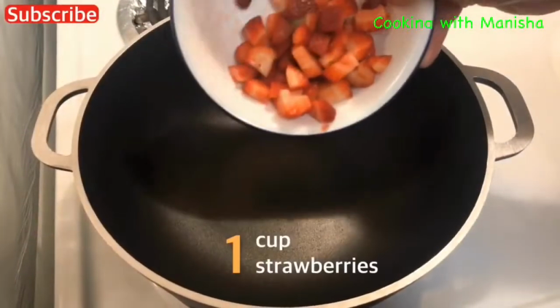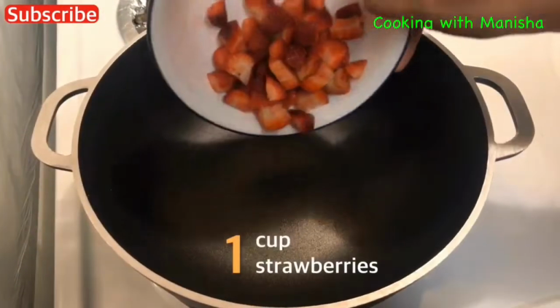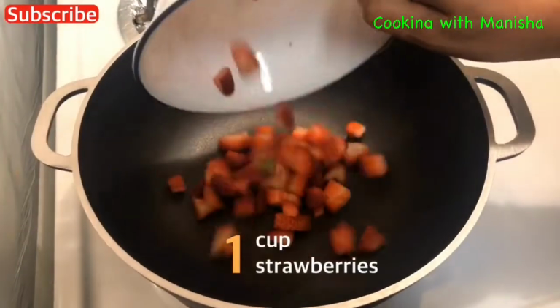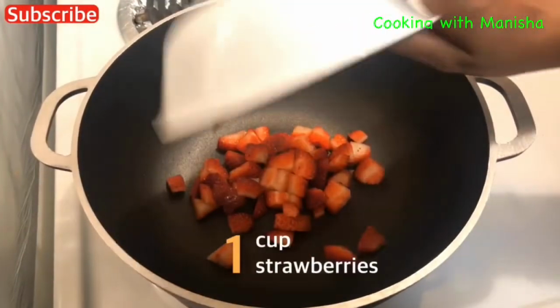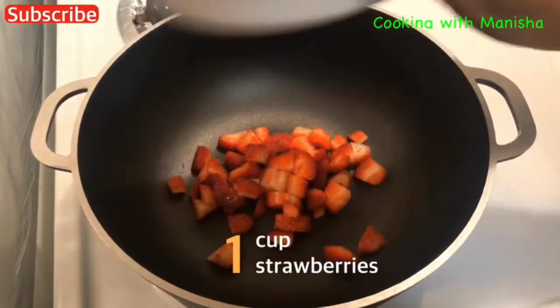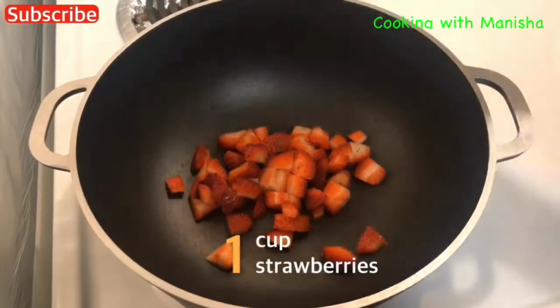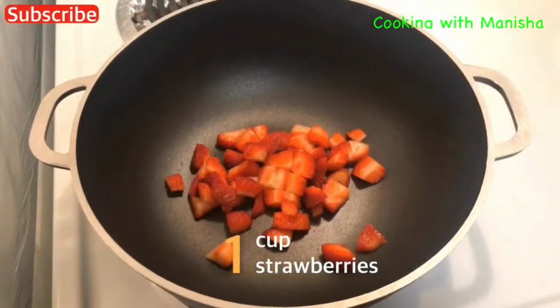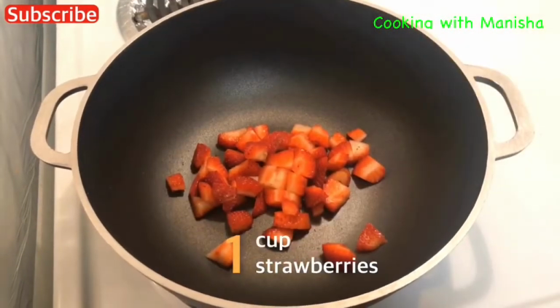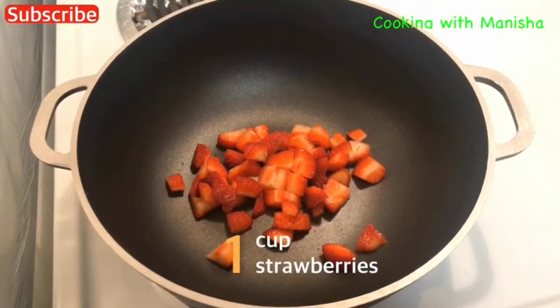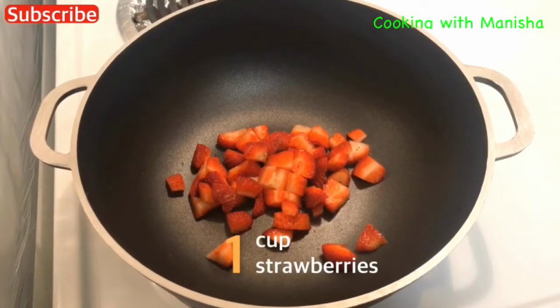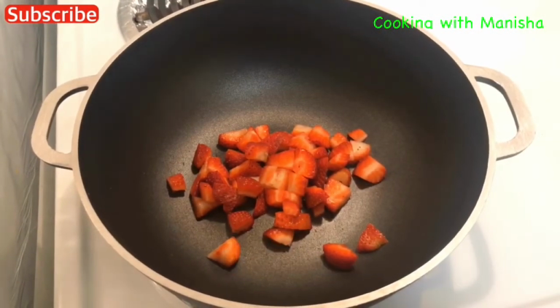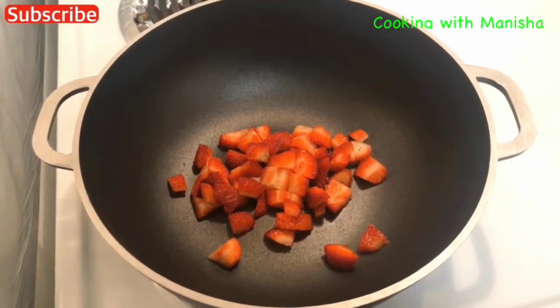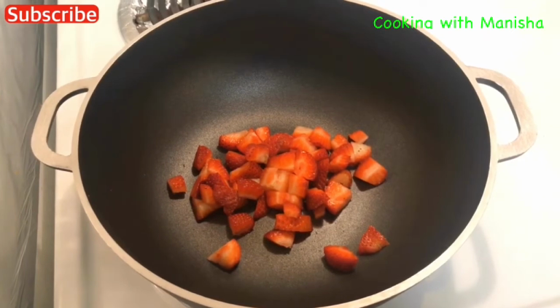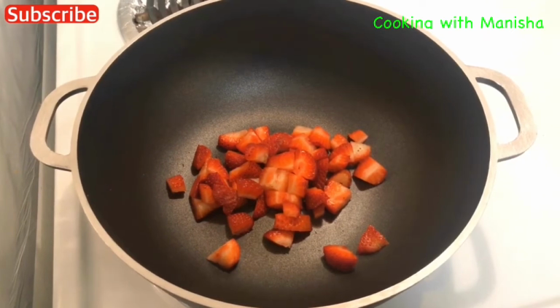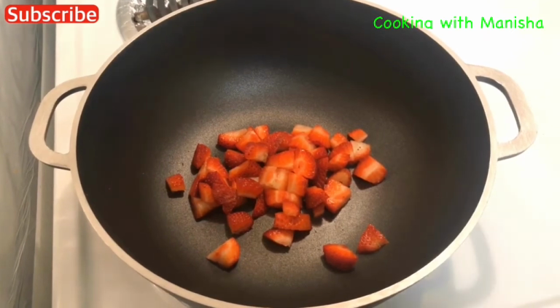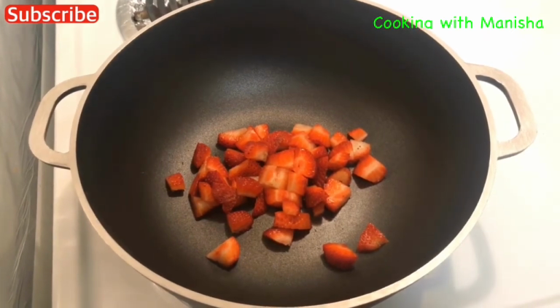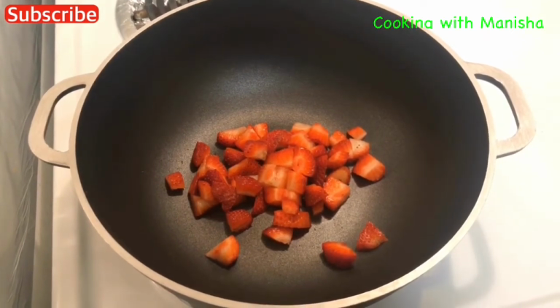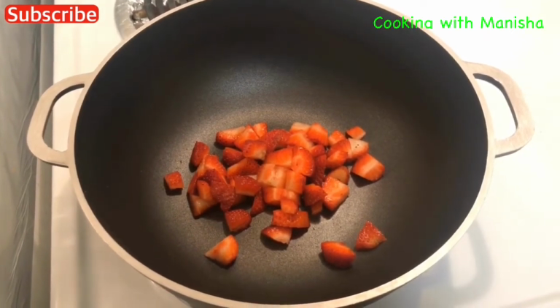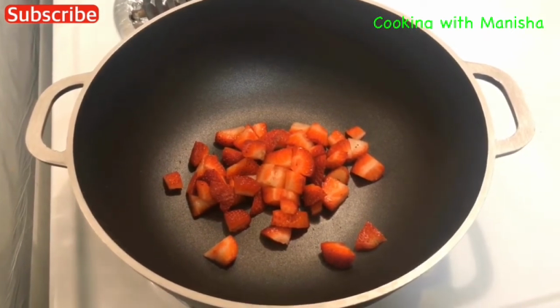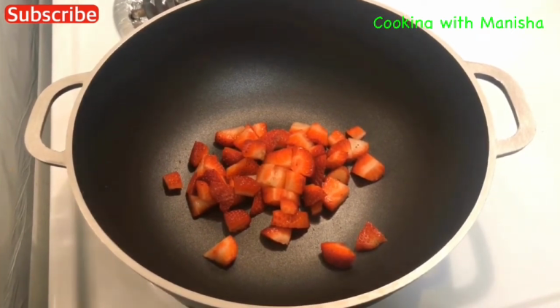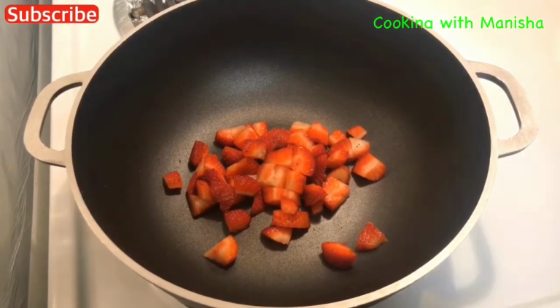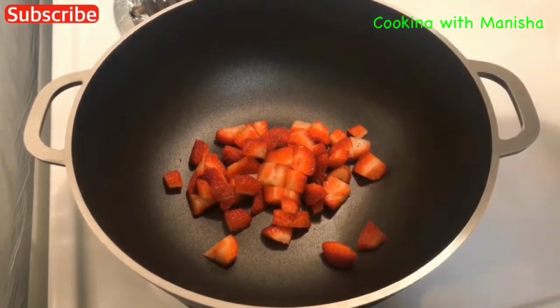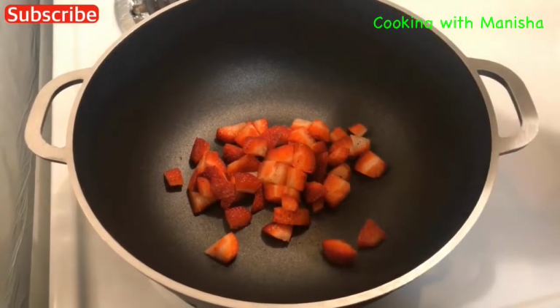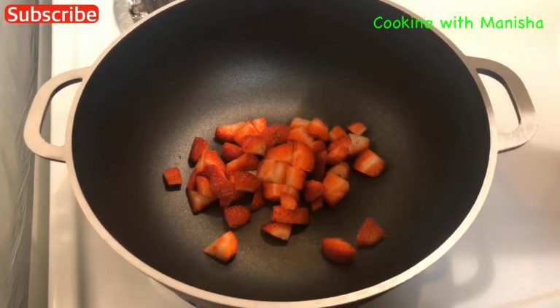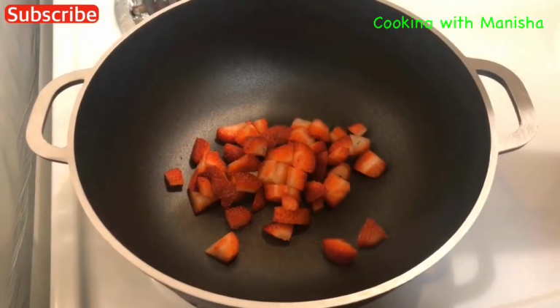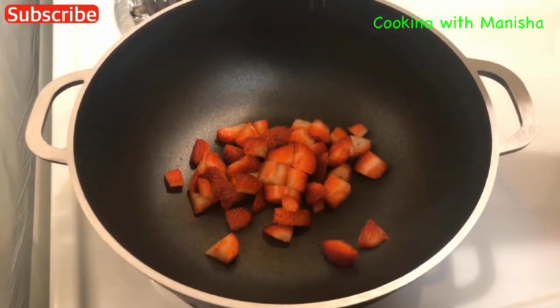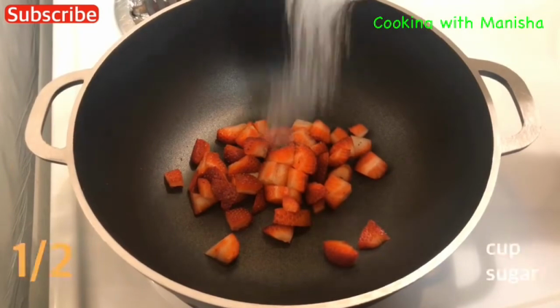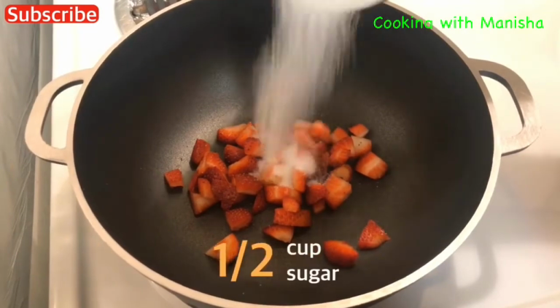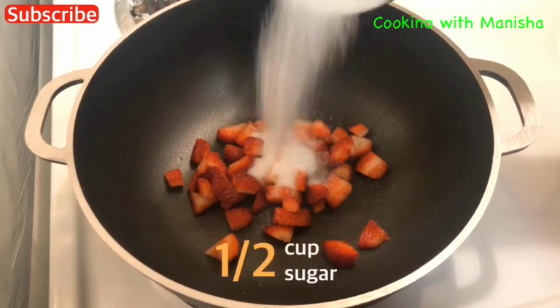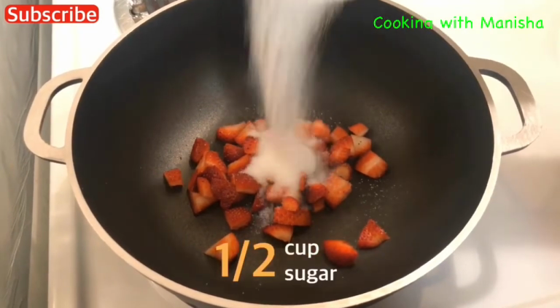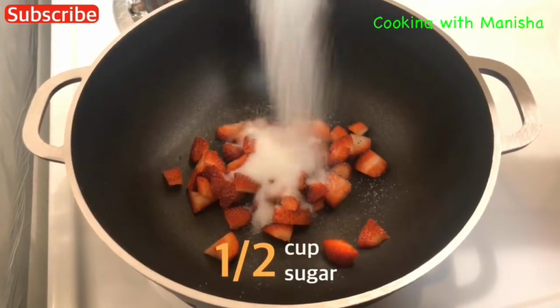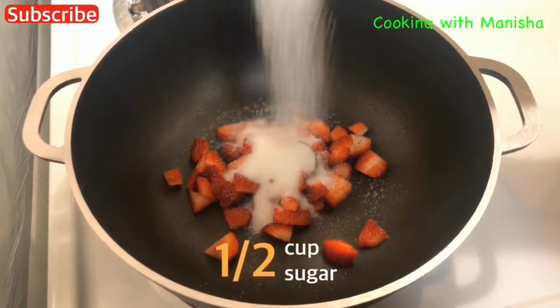We will need one cup of strawberry and half cup of sugar.